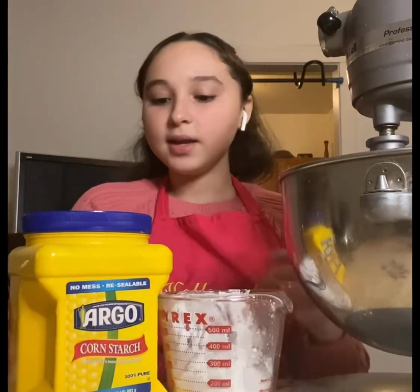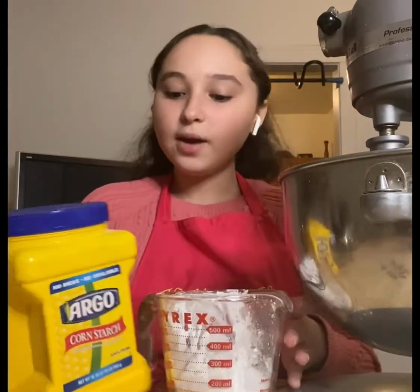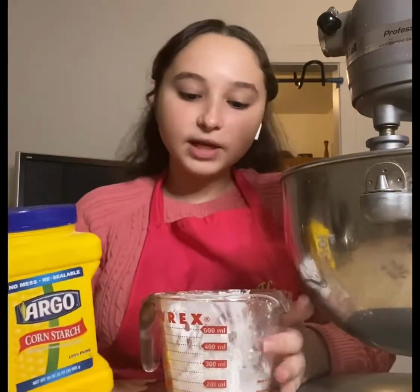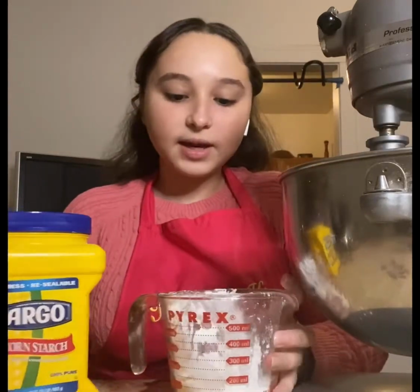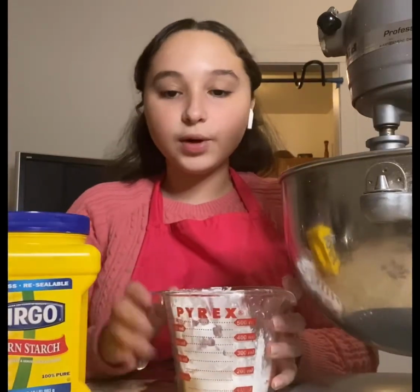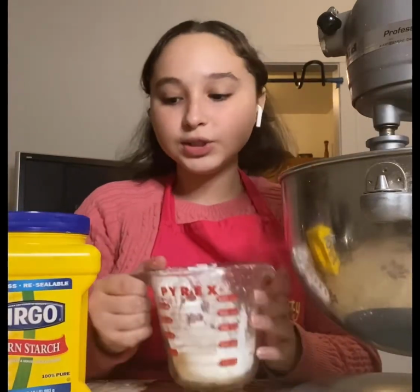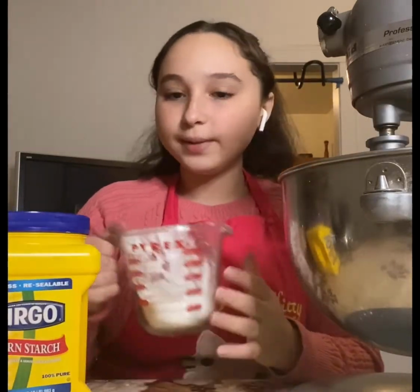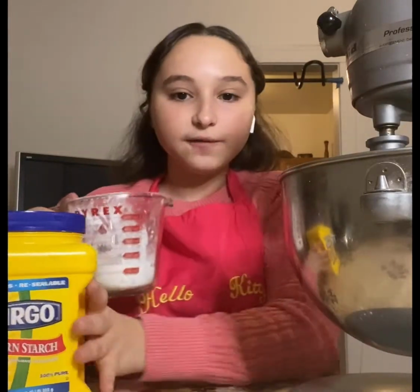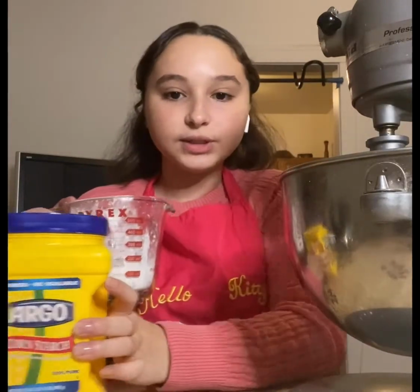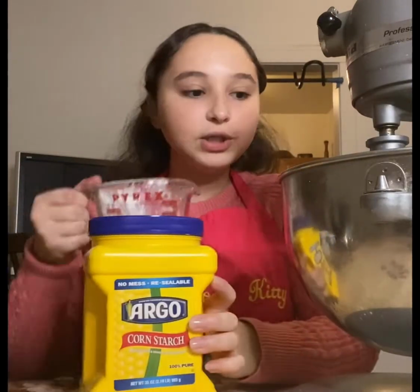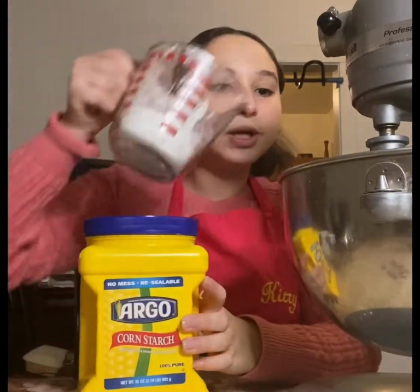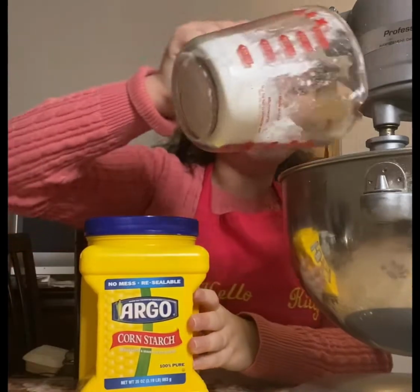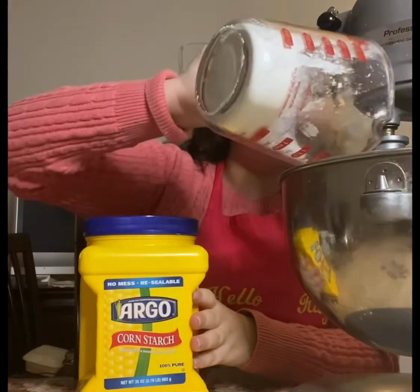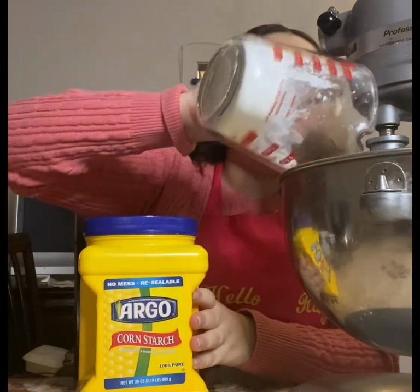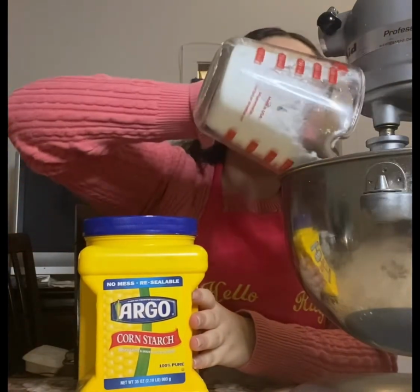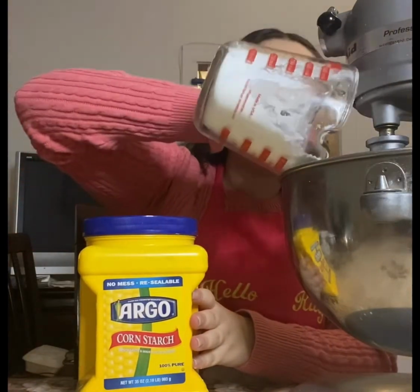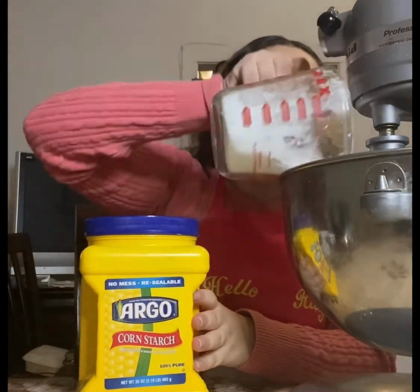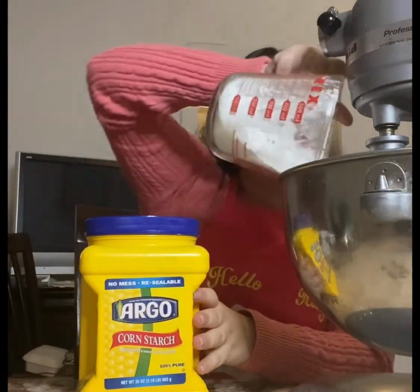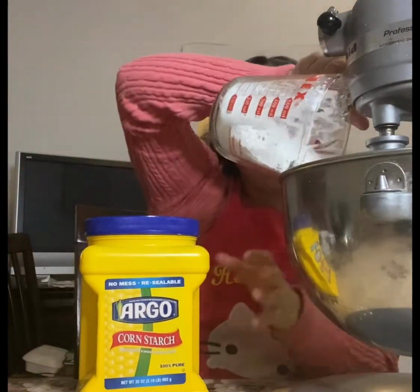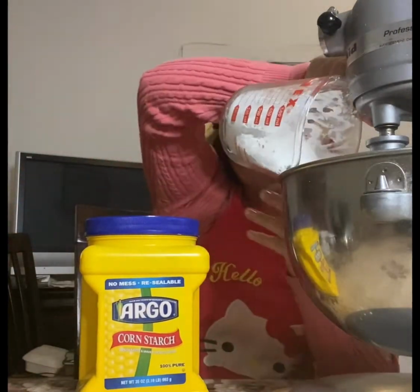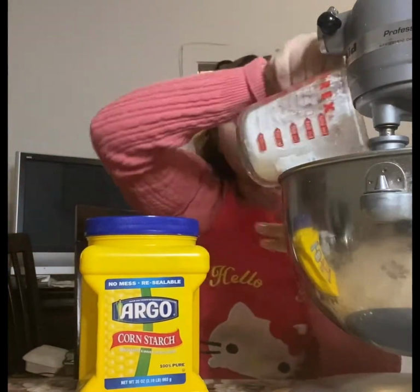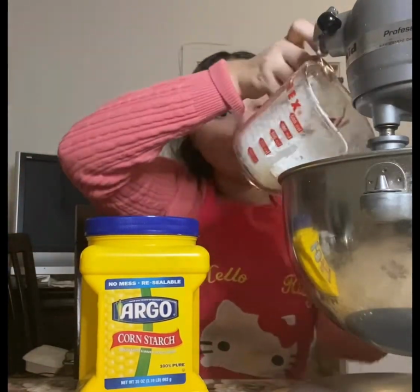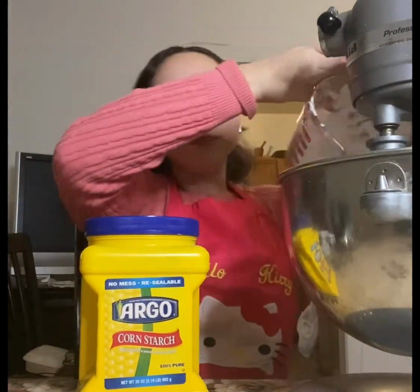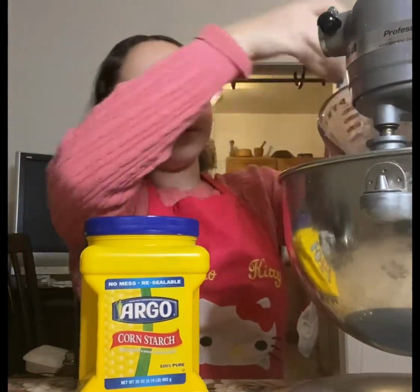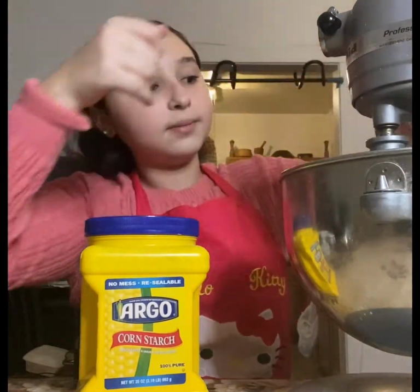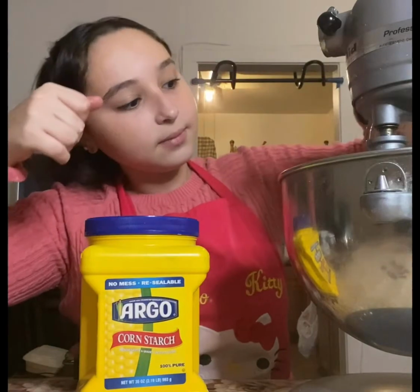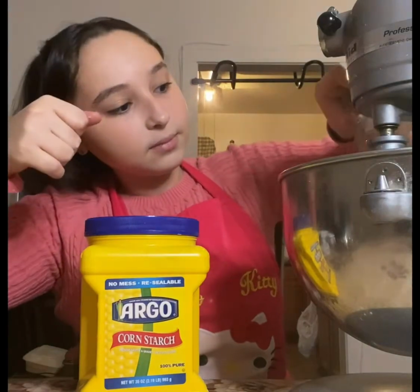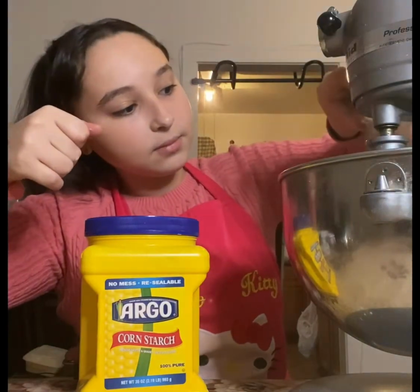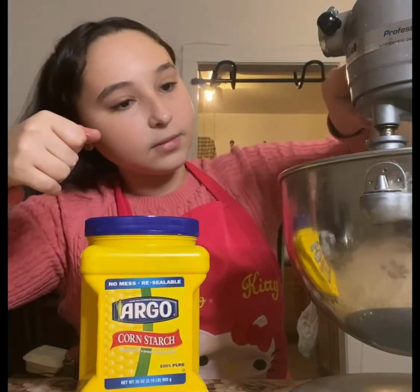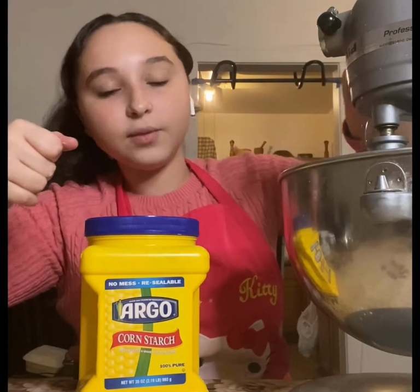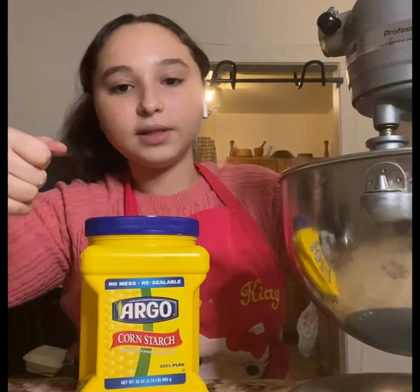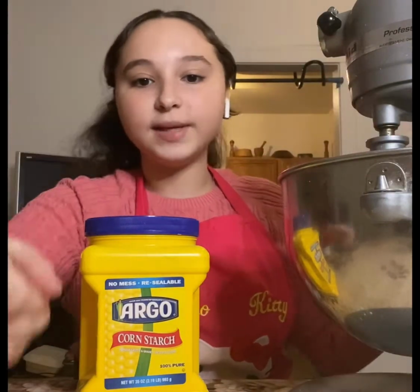Now we're going to be adding 100 grams of cornstarch into our bowl, and then we're going to continue mixing.